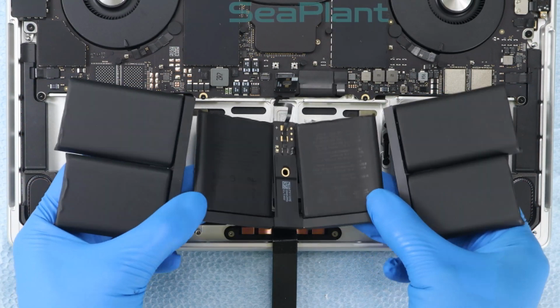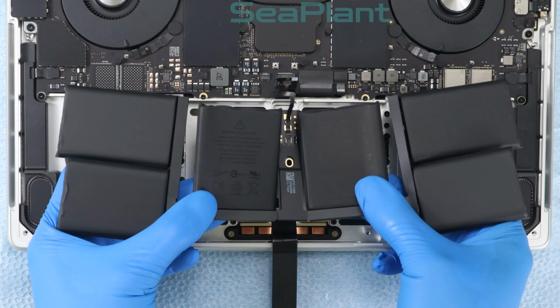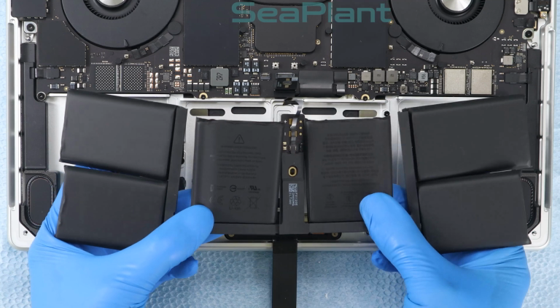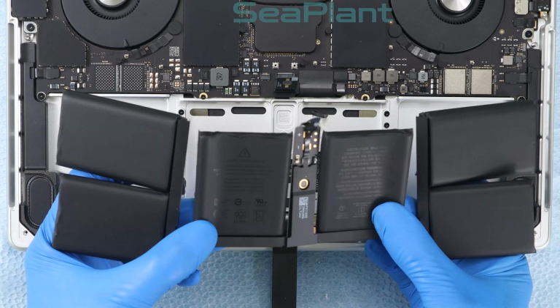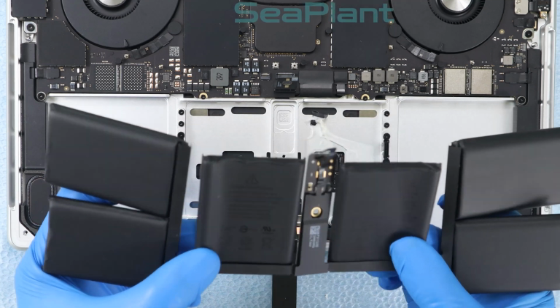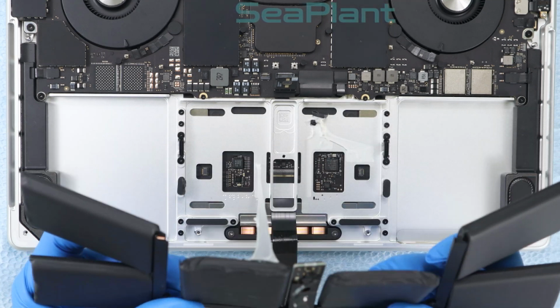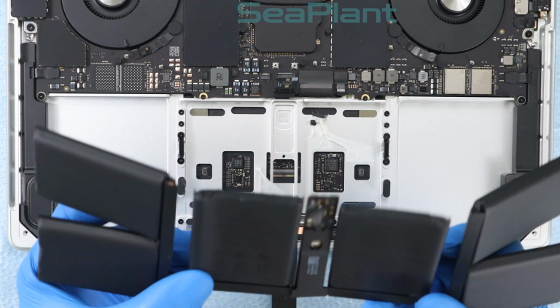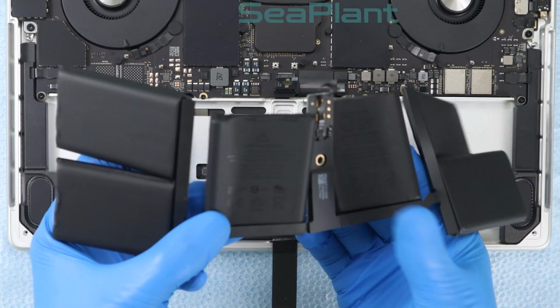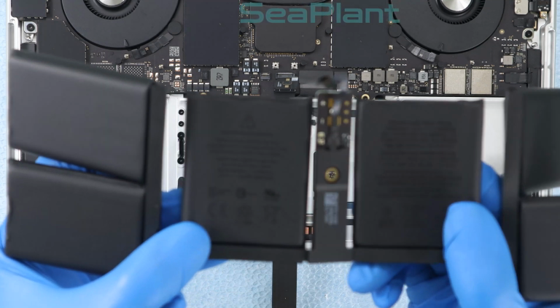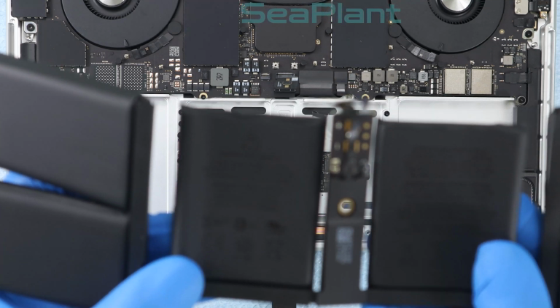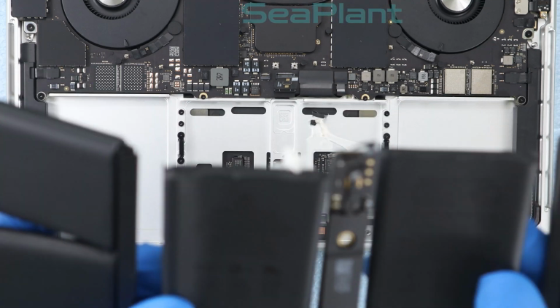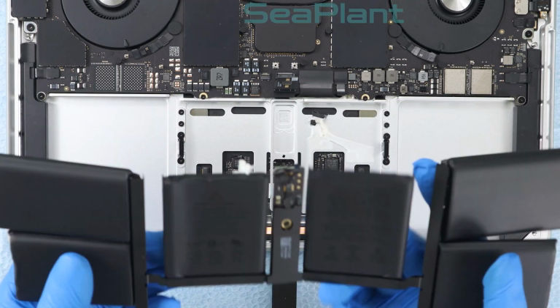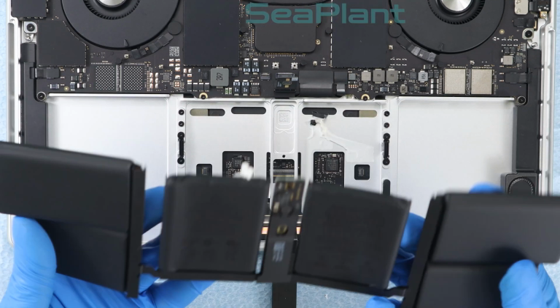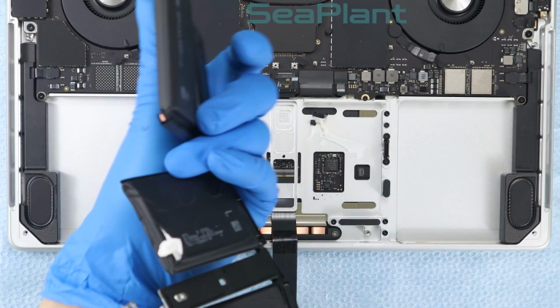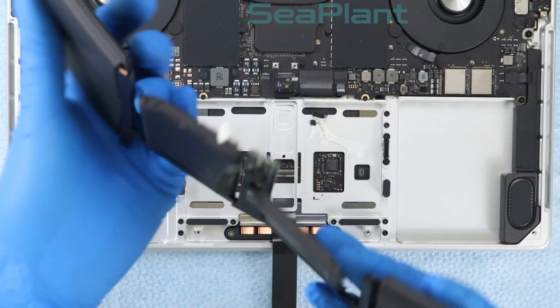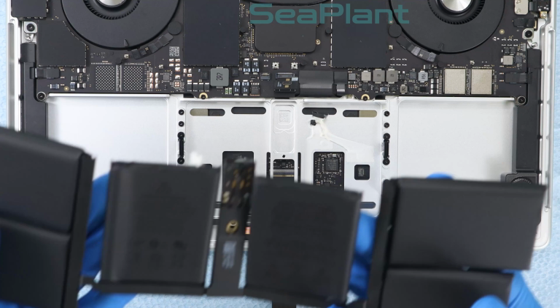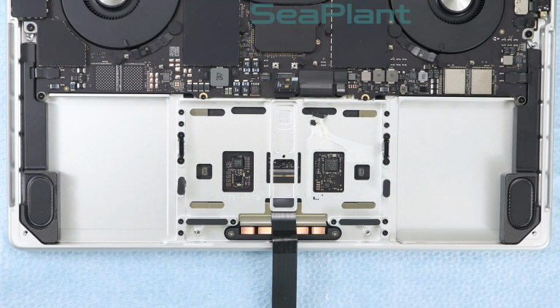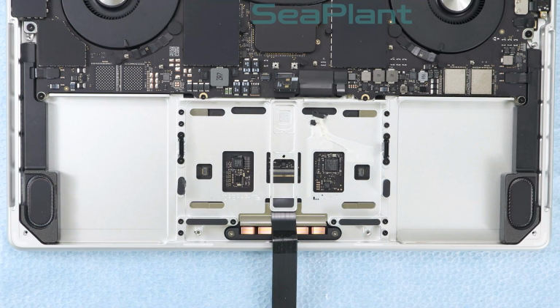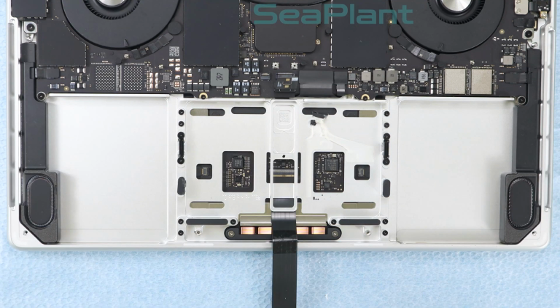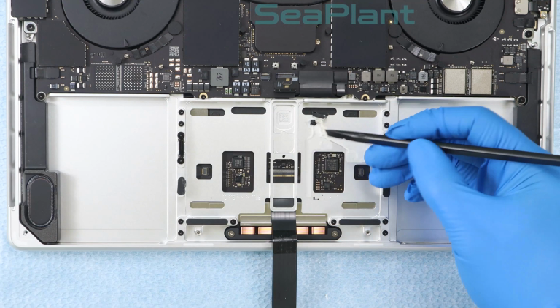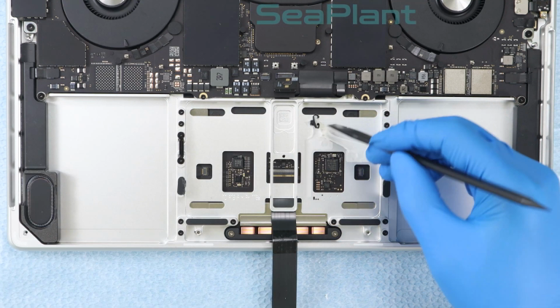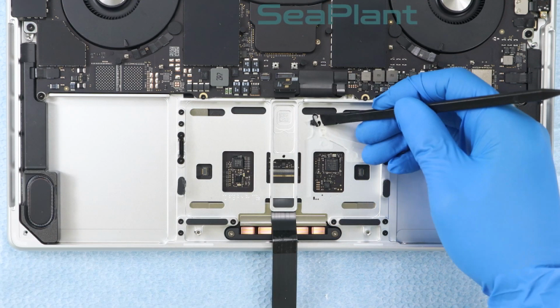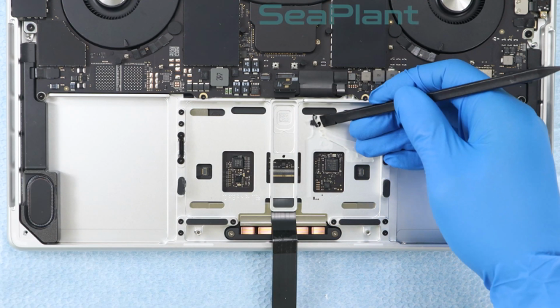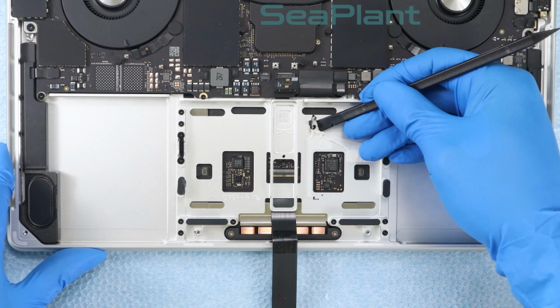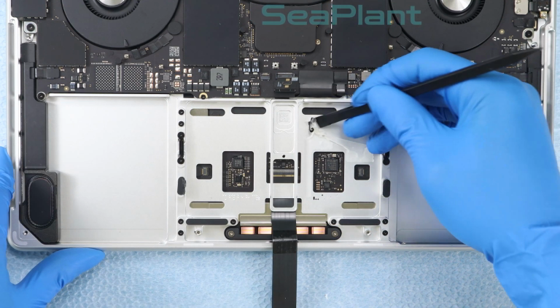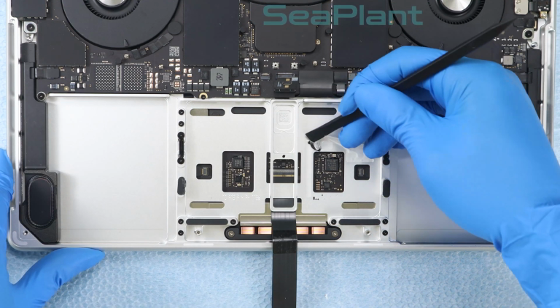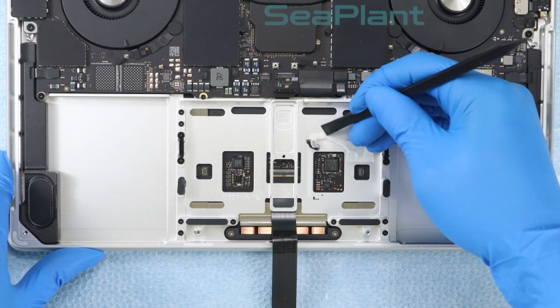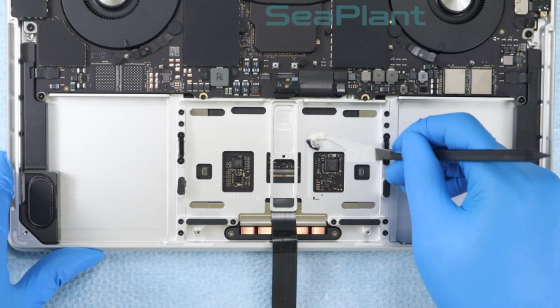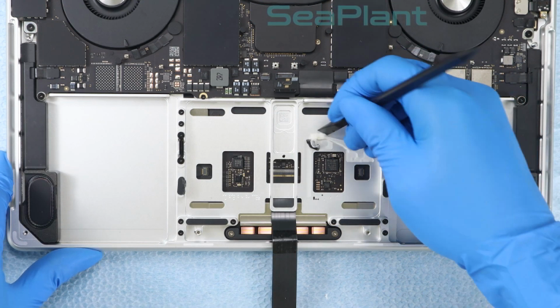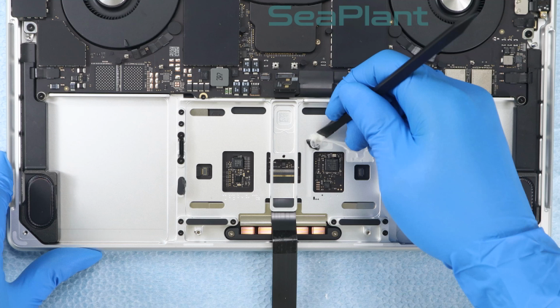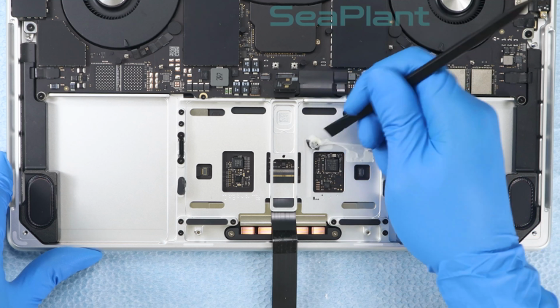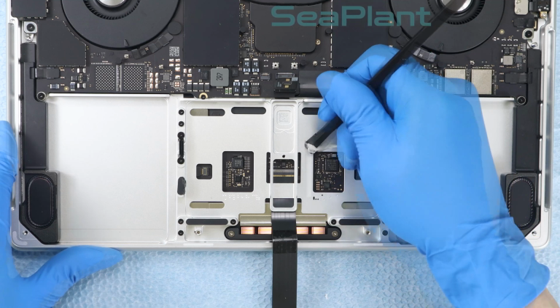Remove the battery. If possible, please take your e-waste to an R2 or e-Steward certified recycler. After removing the battery, use the spudger to clean any remaining adhesive fragments.